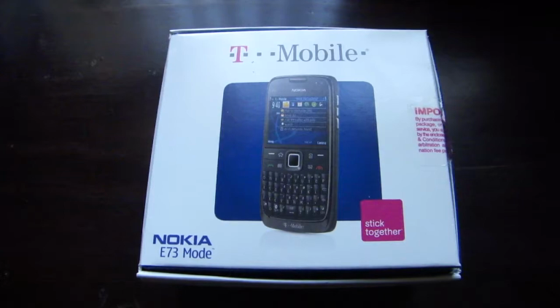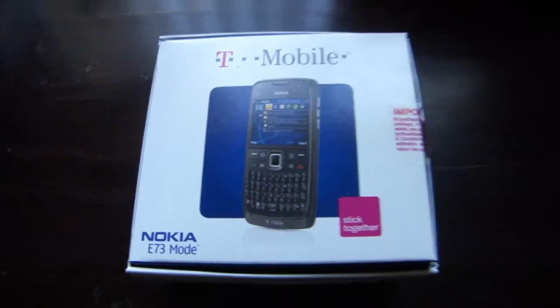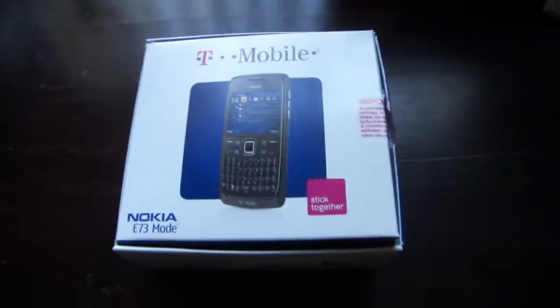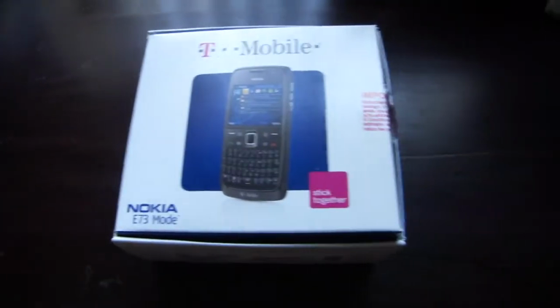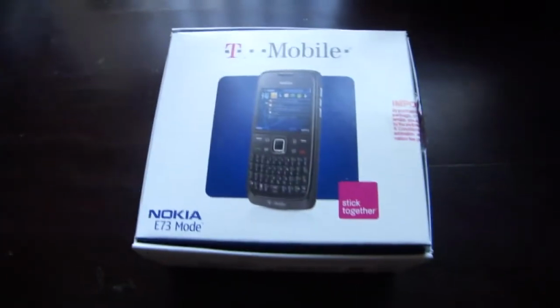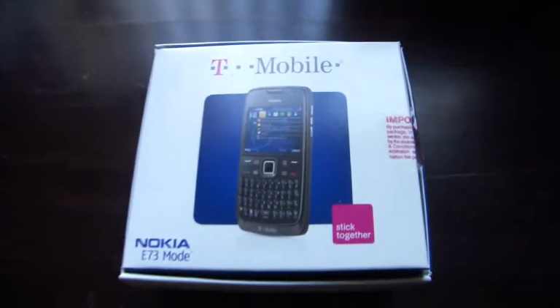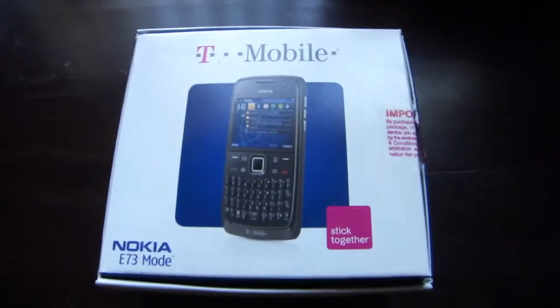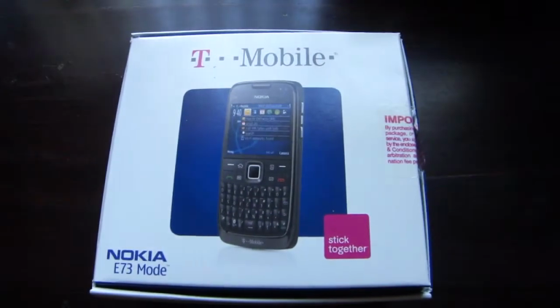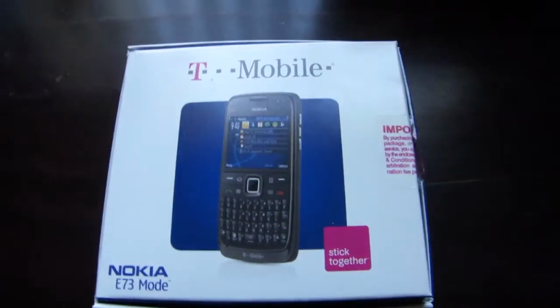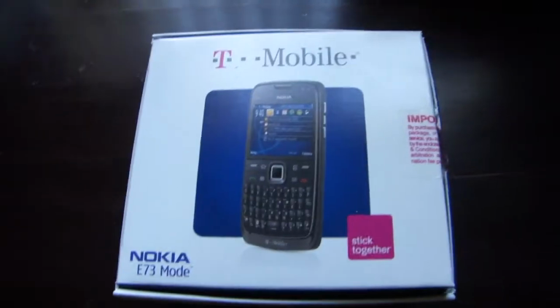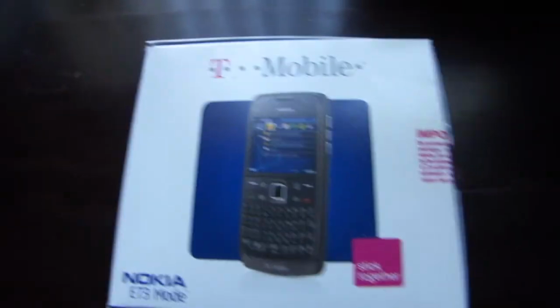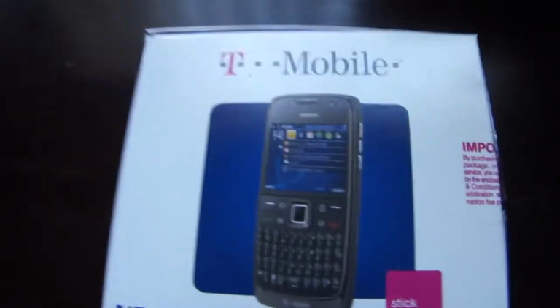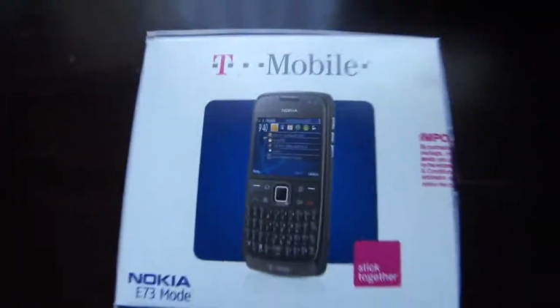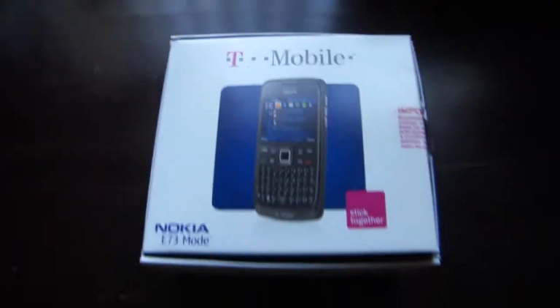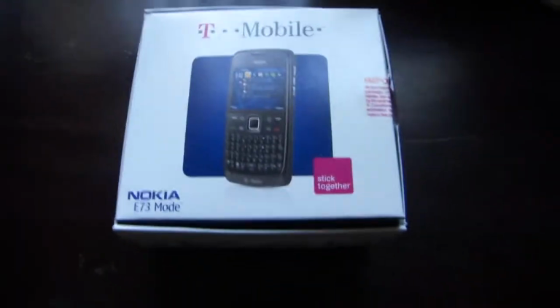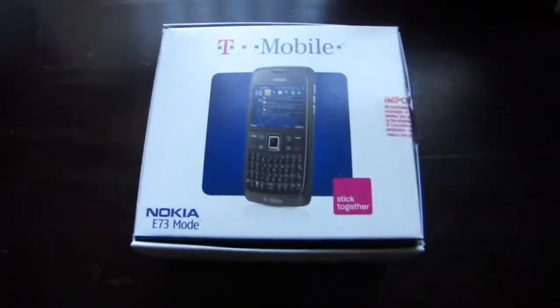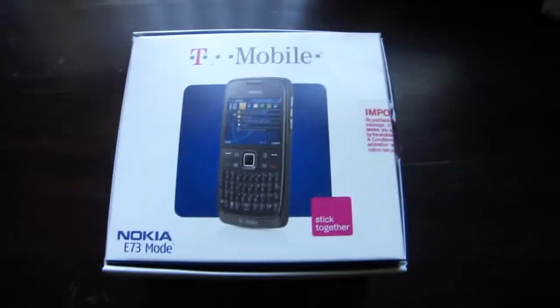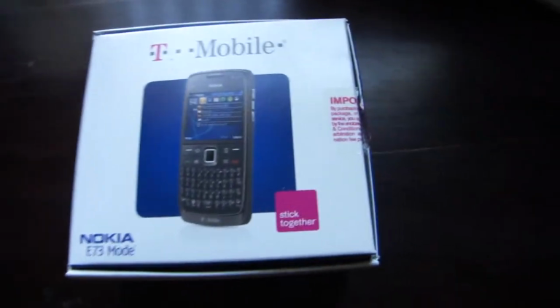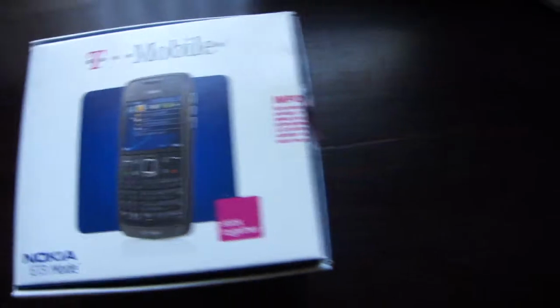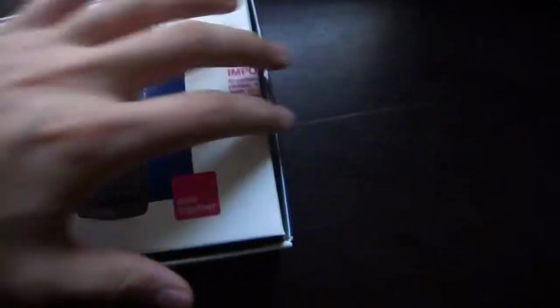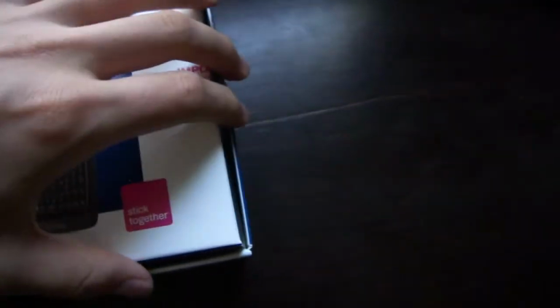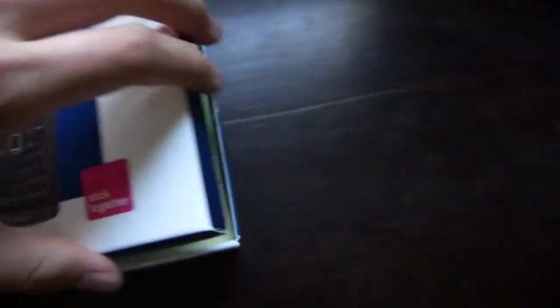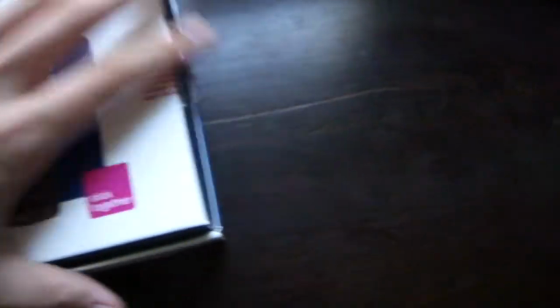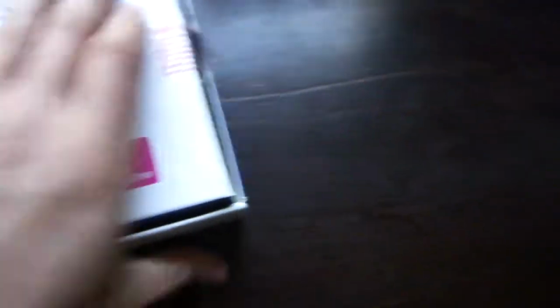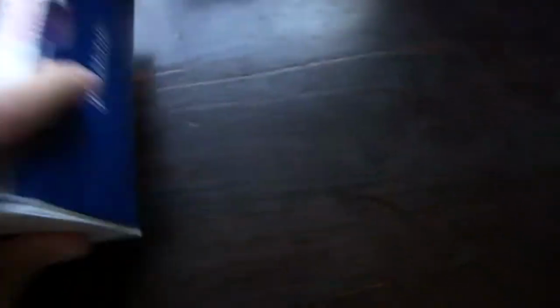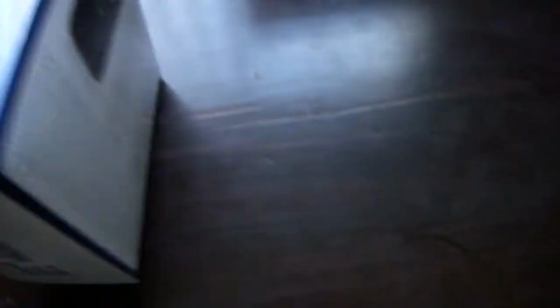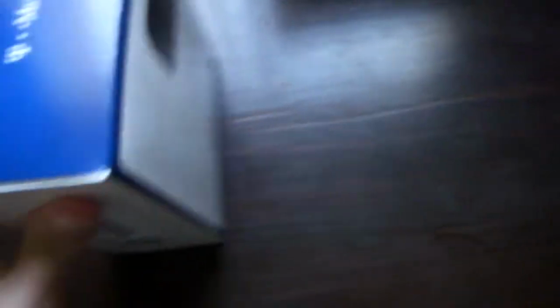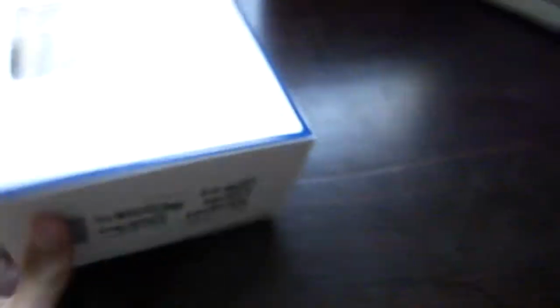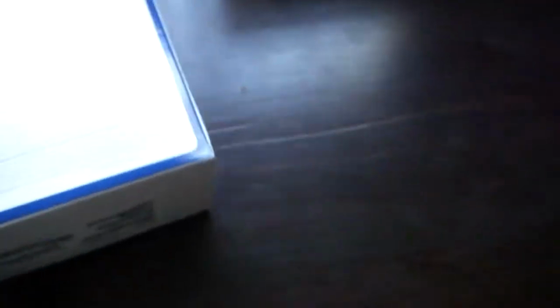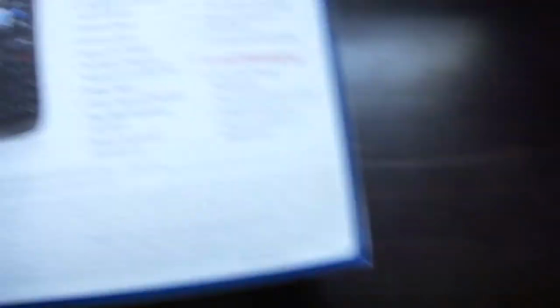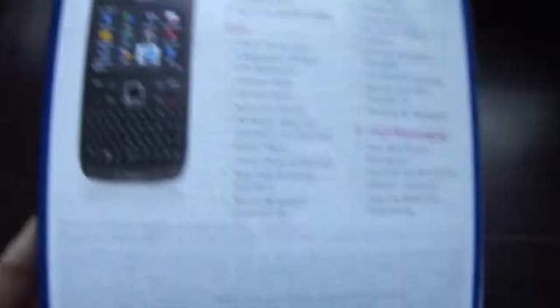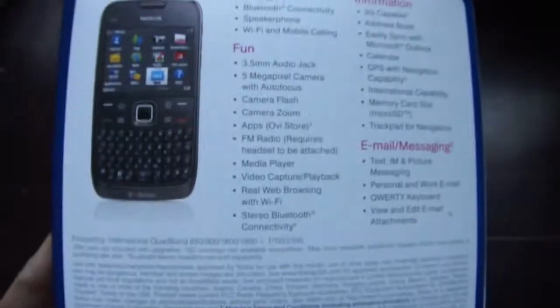Hello and welcome to my unboxing of the Nokia E73 for T-Mobile. This is just the box if you want to take a look.